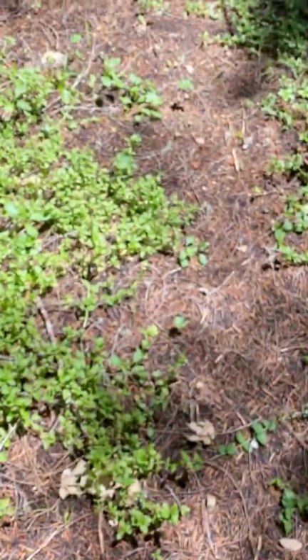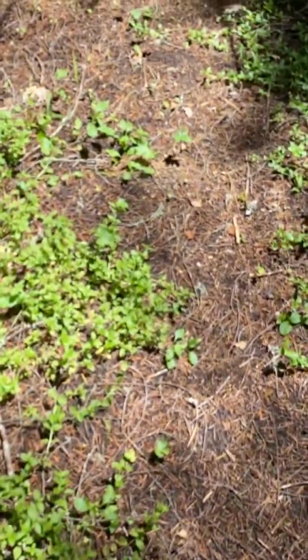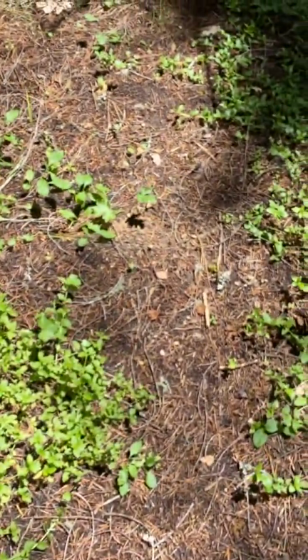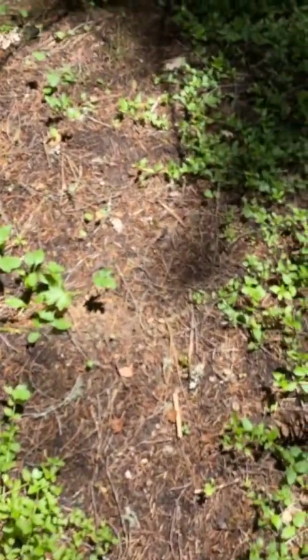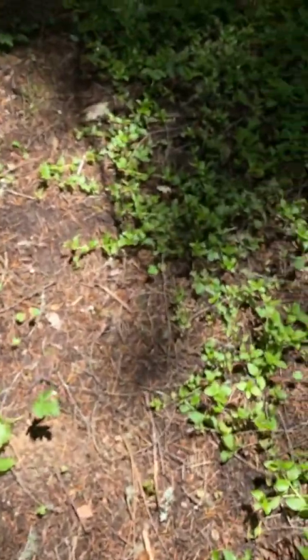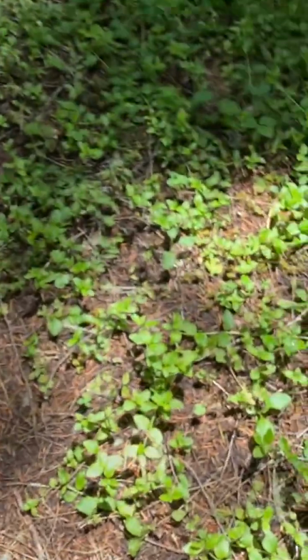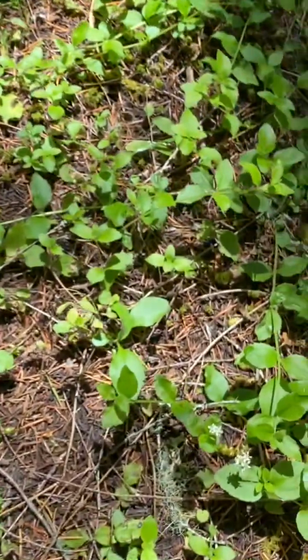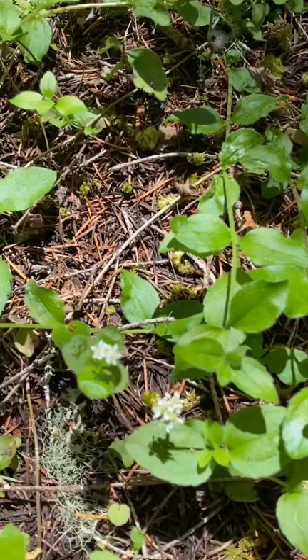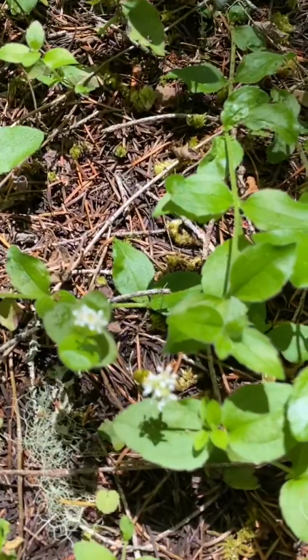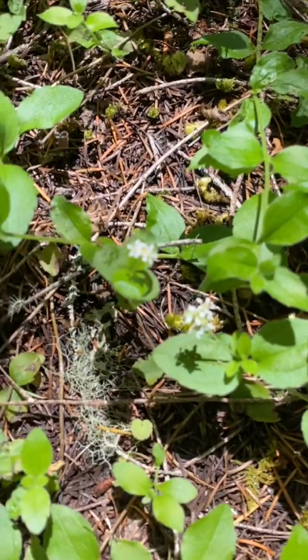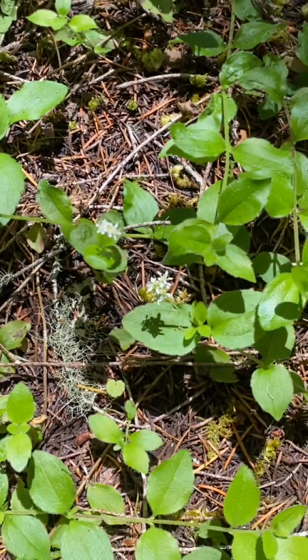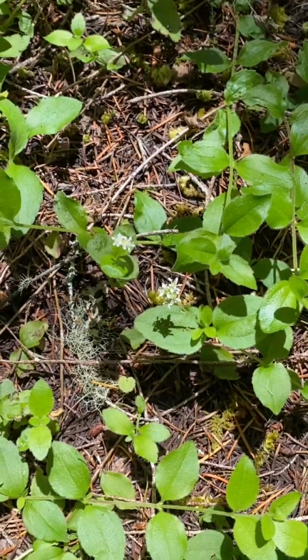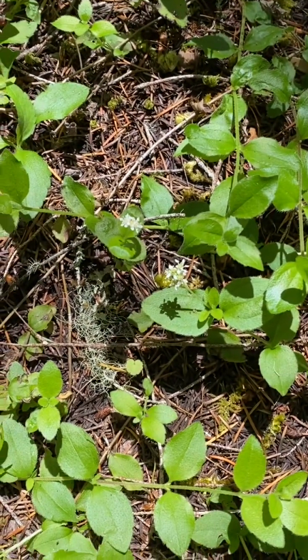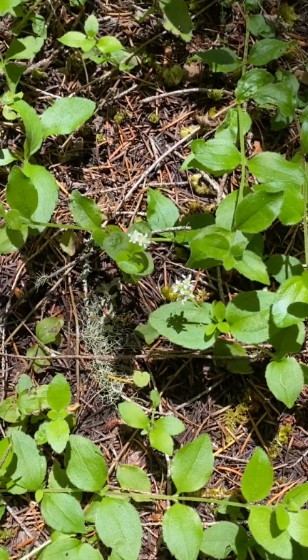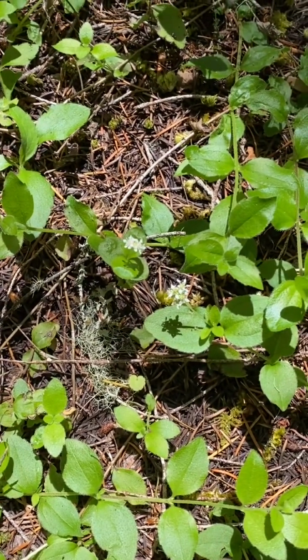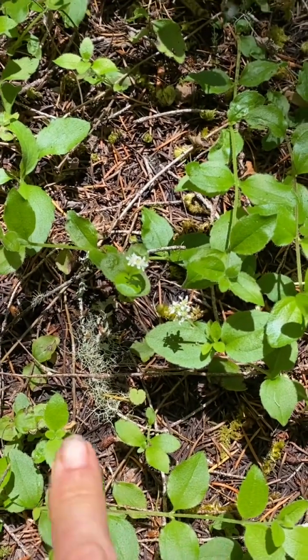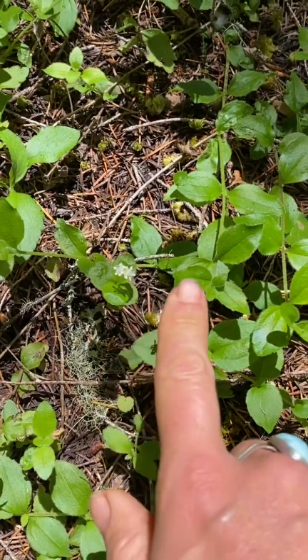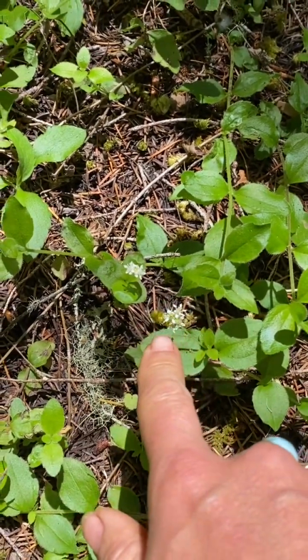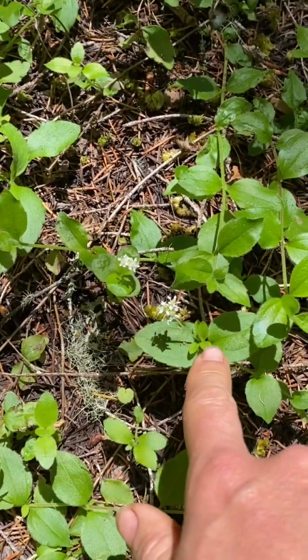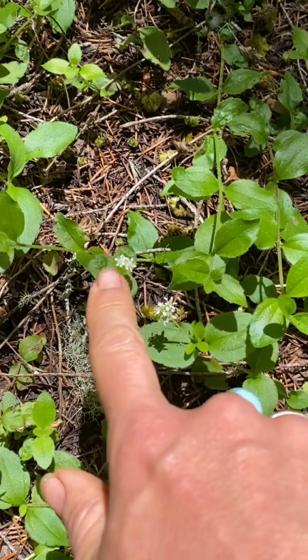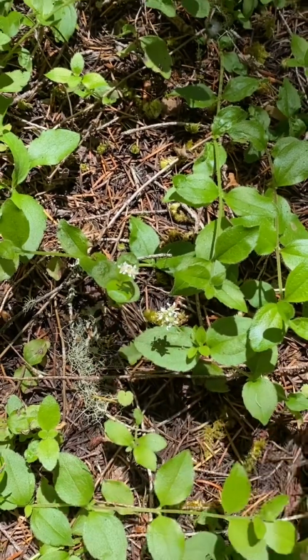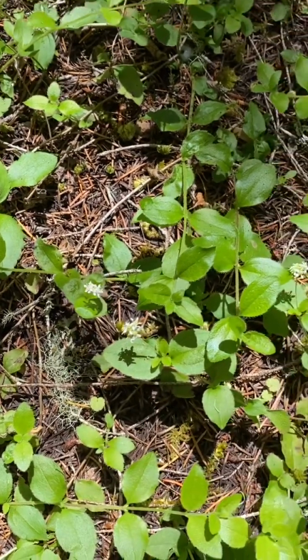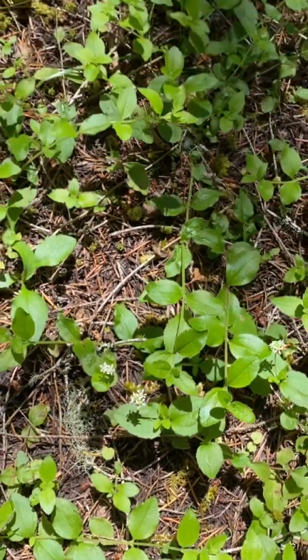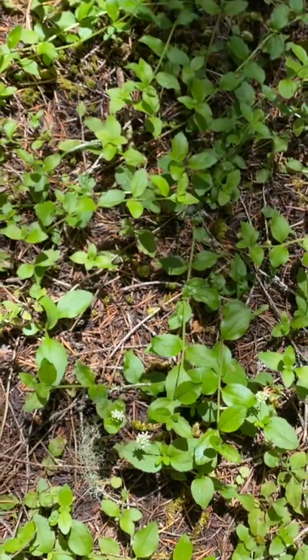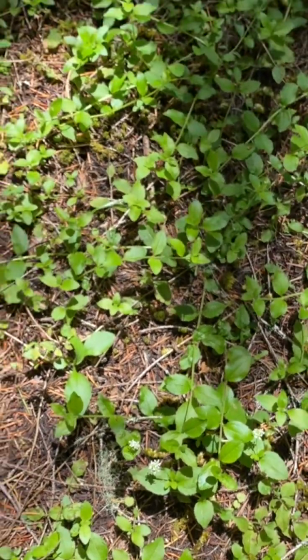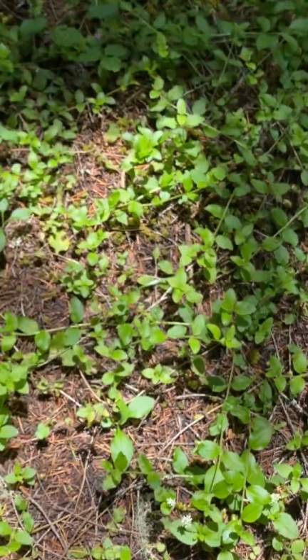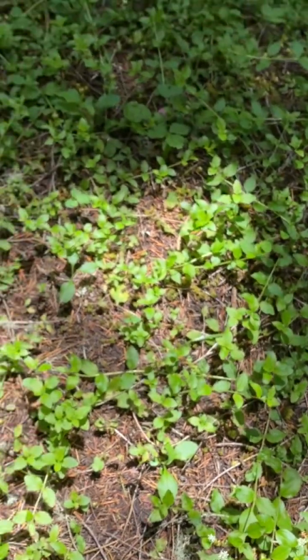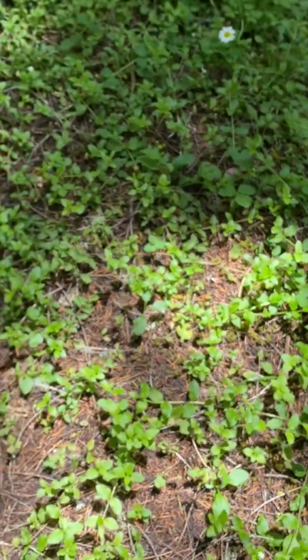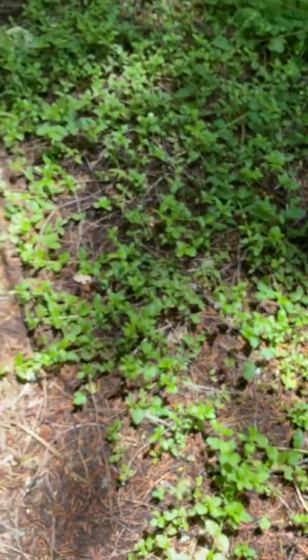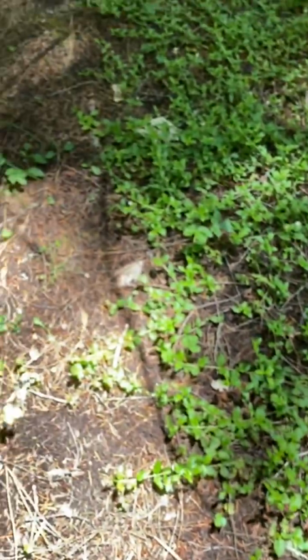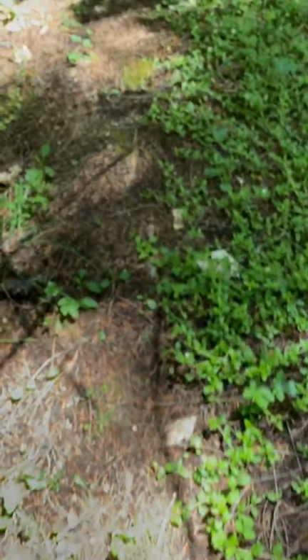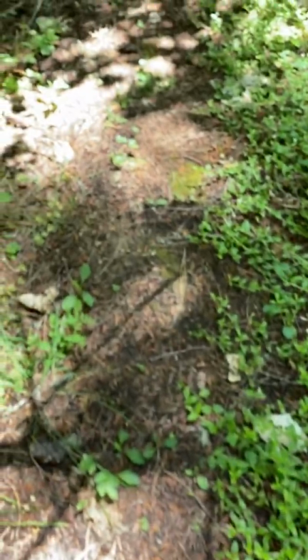These vines that are covering the ground here — these are called Modesty. And I always joke that they're anything but modest because they just take over.